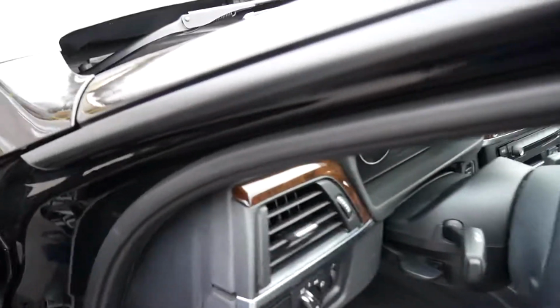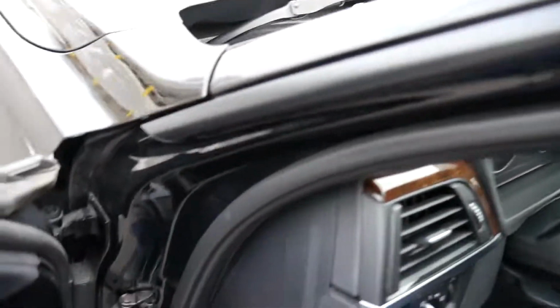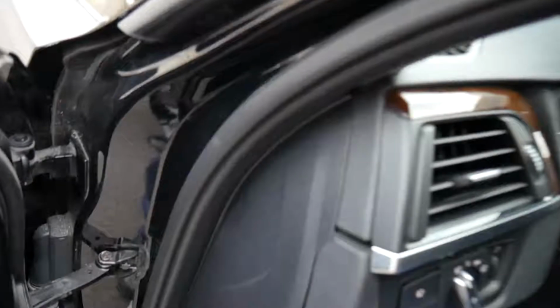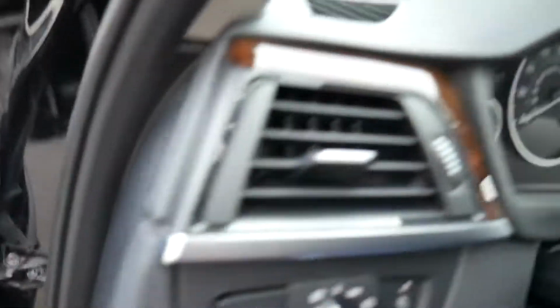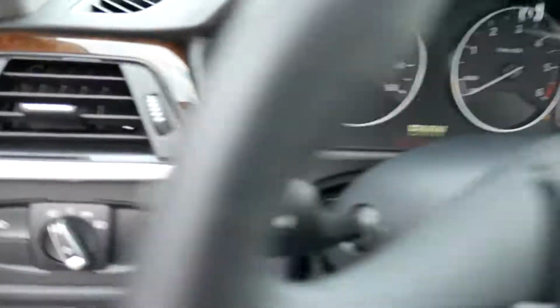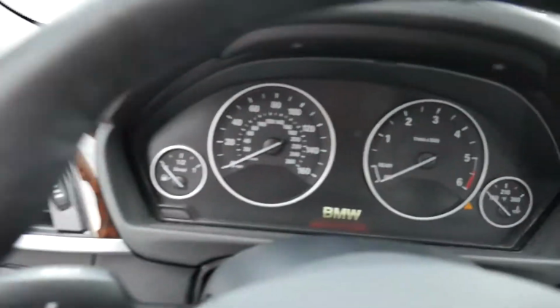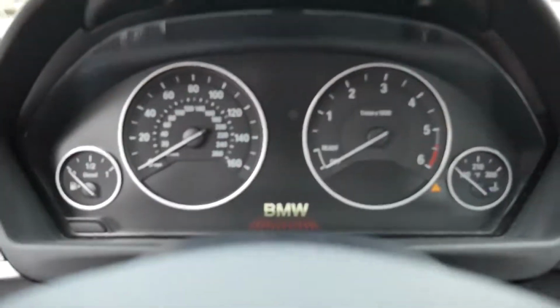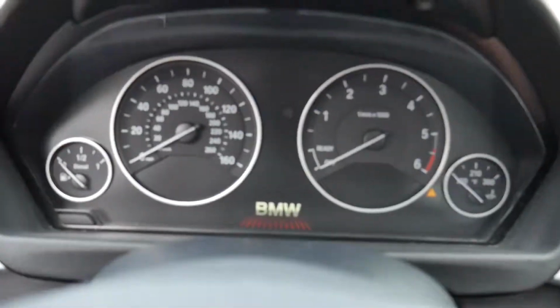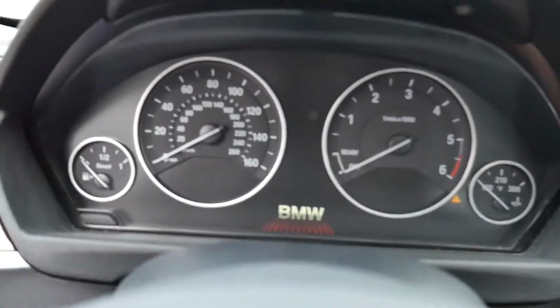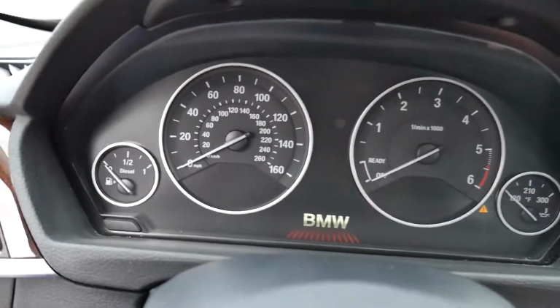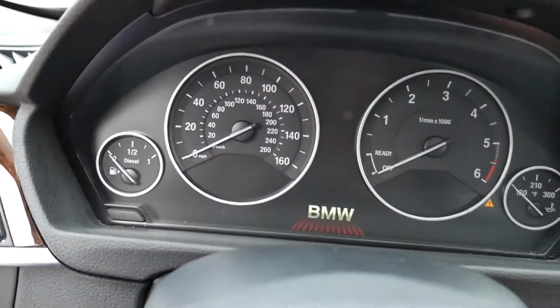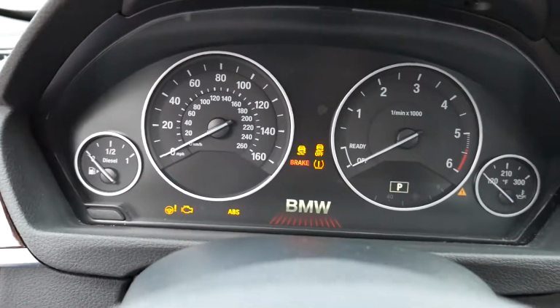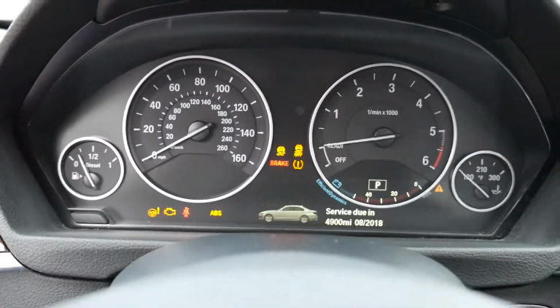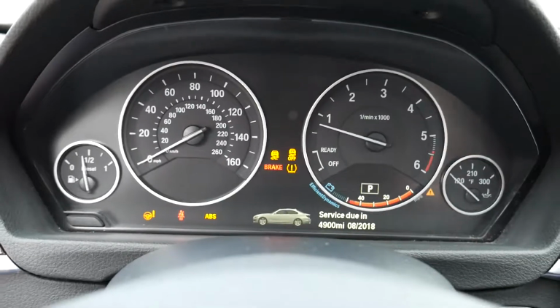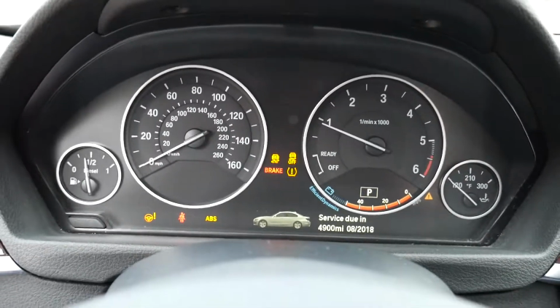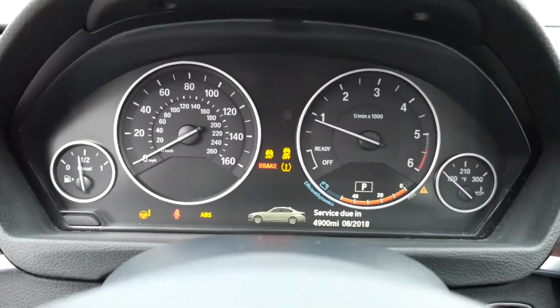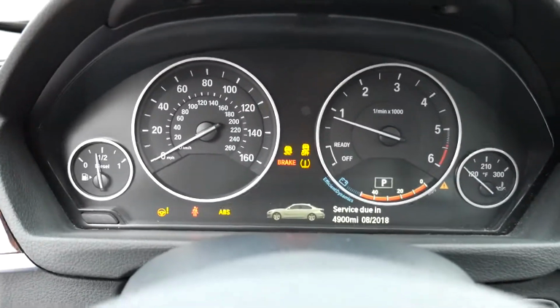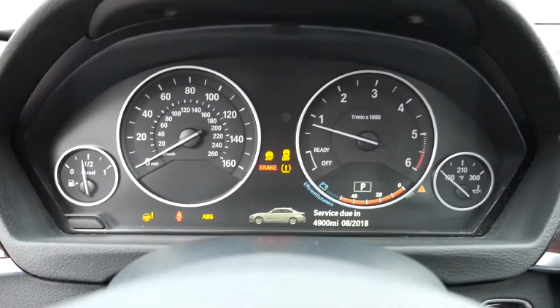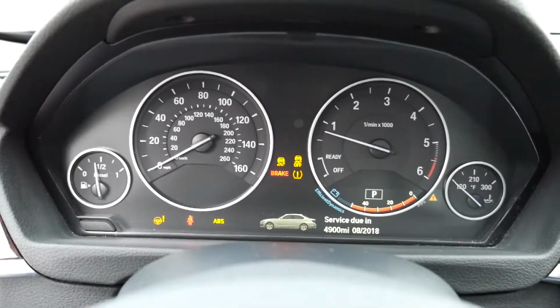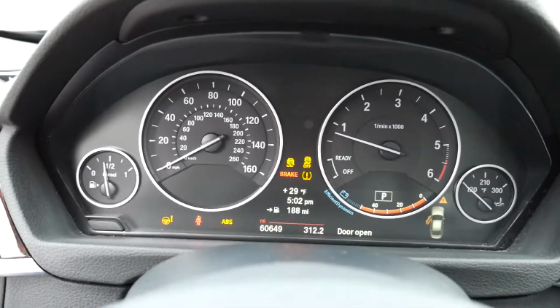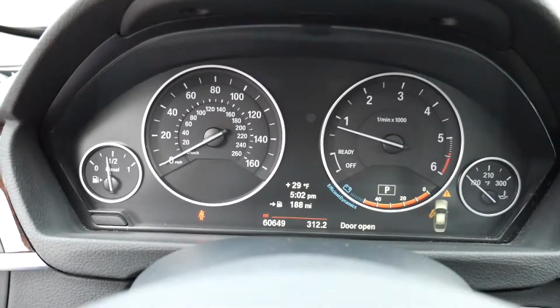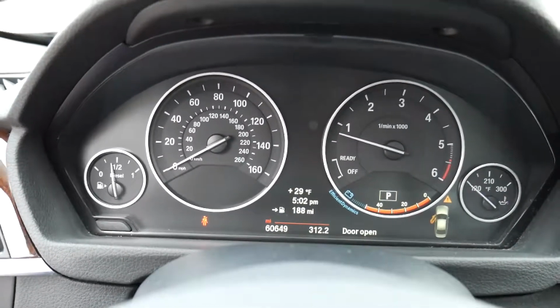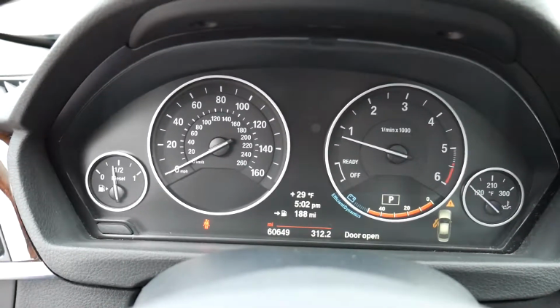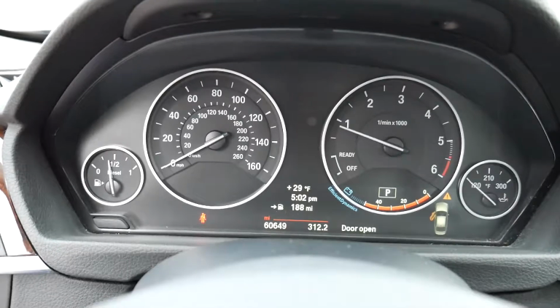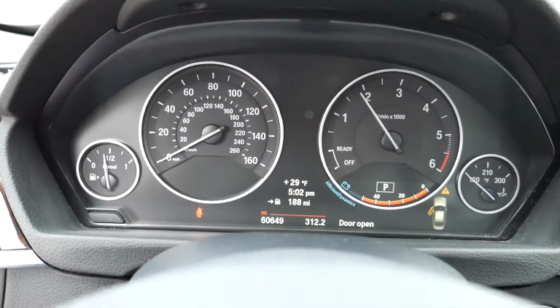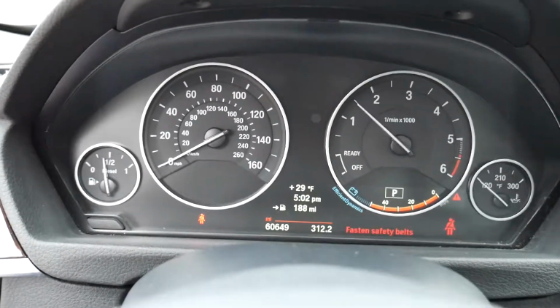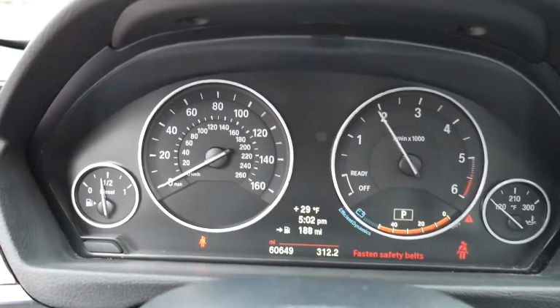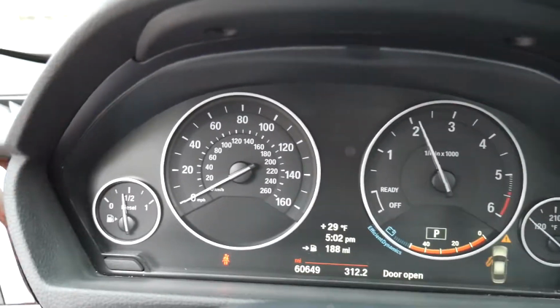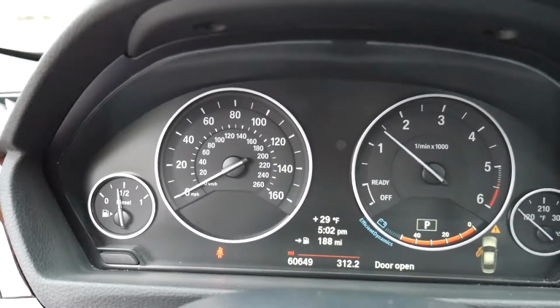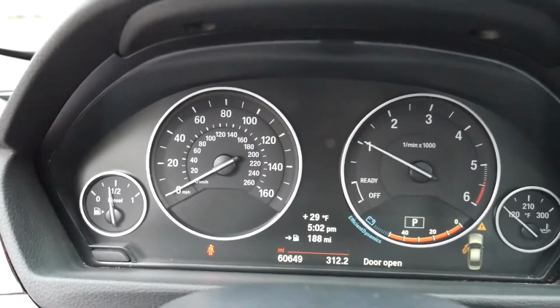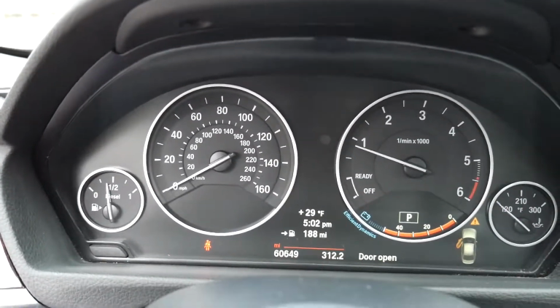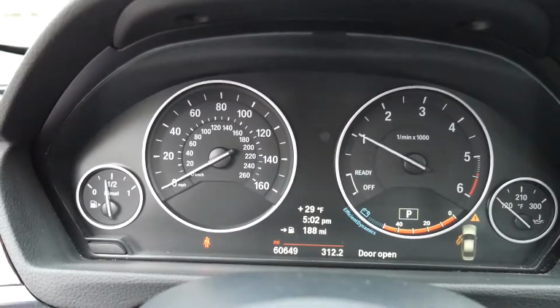Let's see how this thing starts. Service is up-to-date, and the engine sounds perfectly fine.